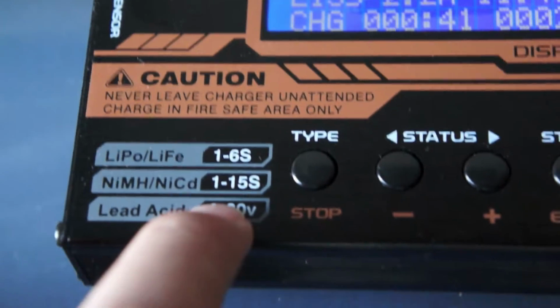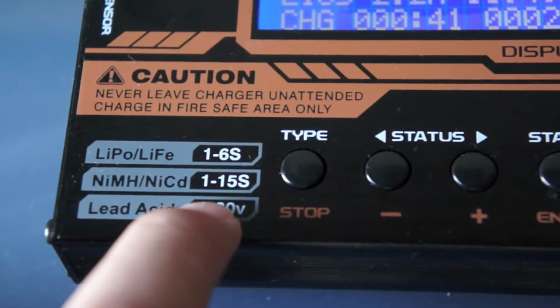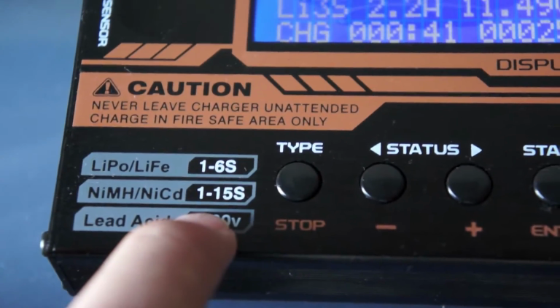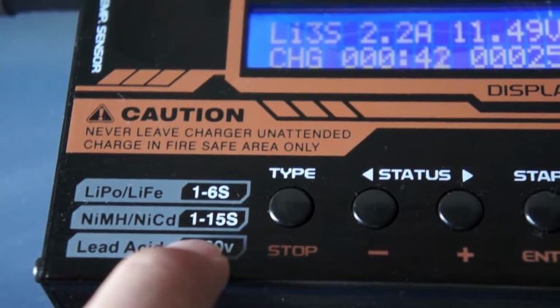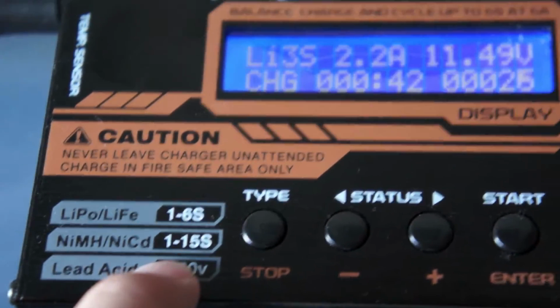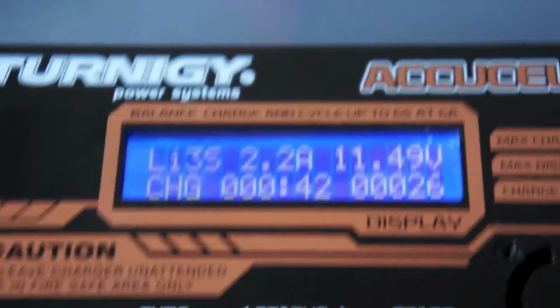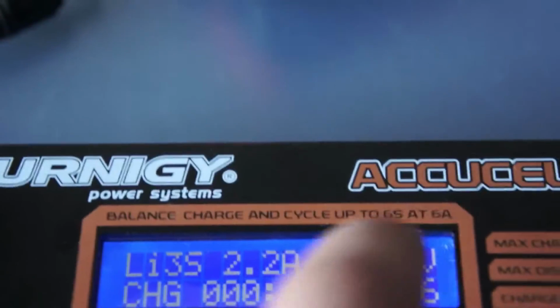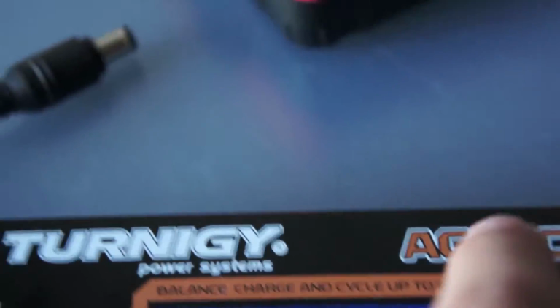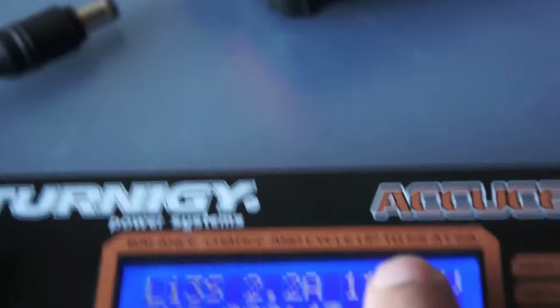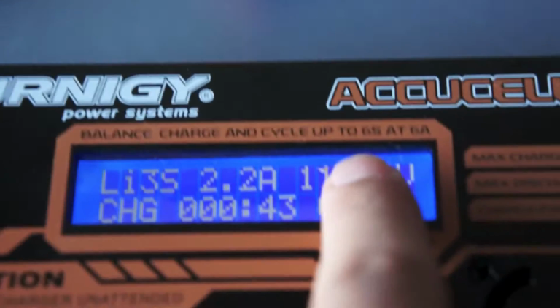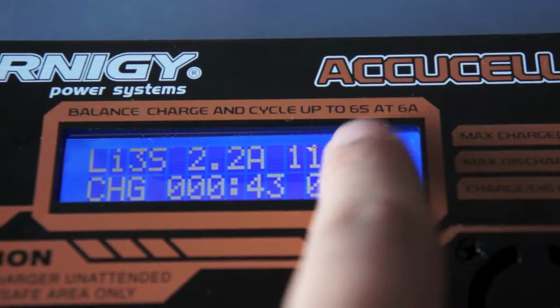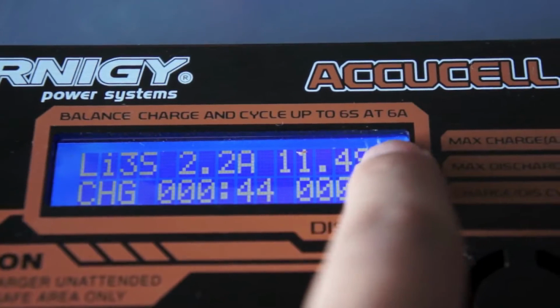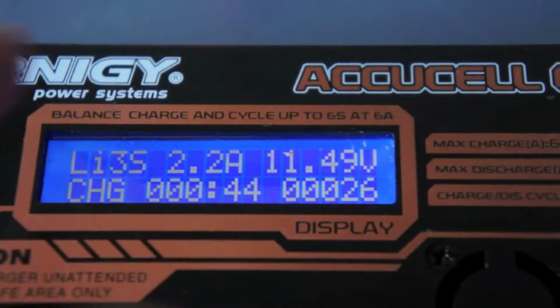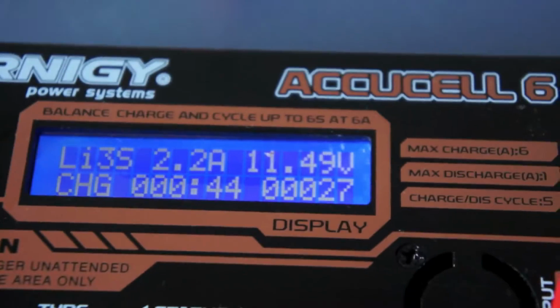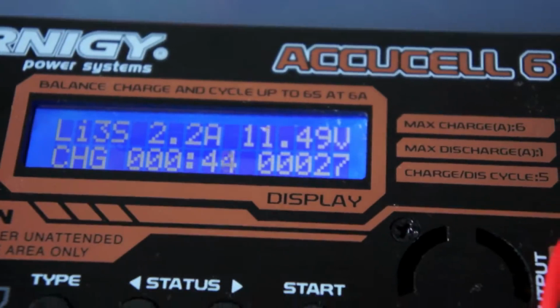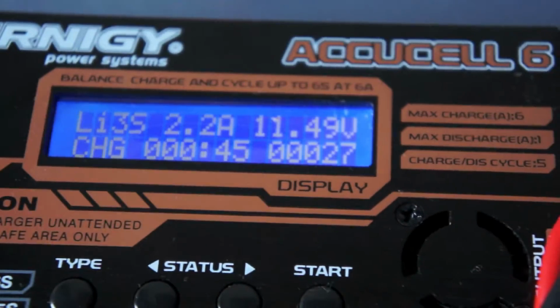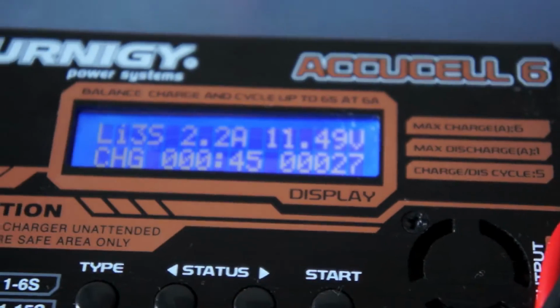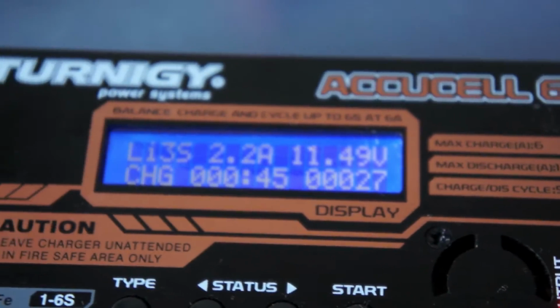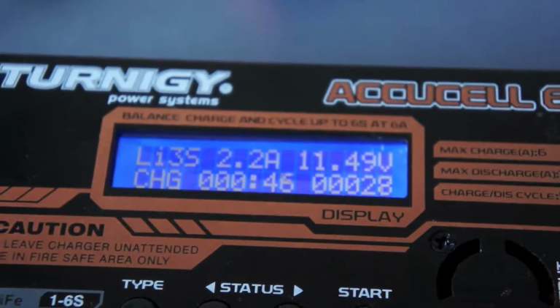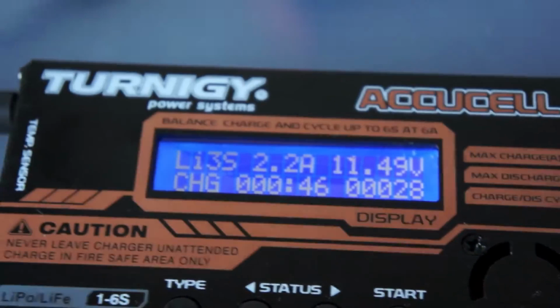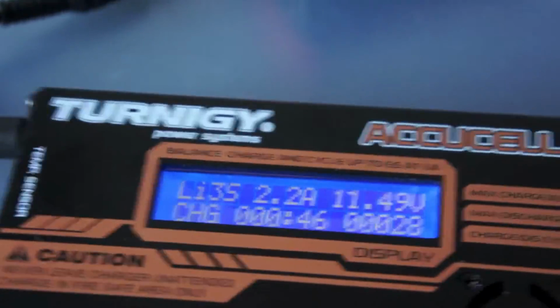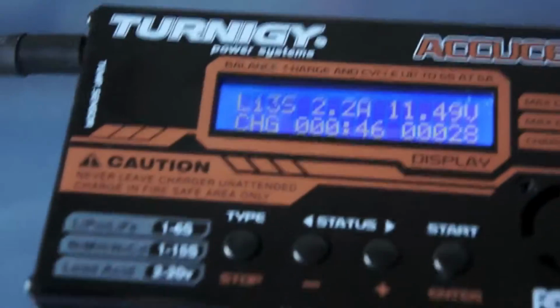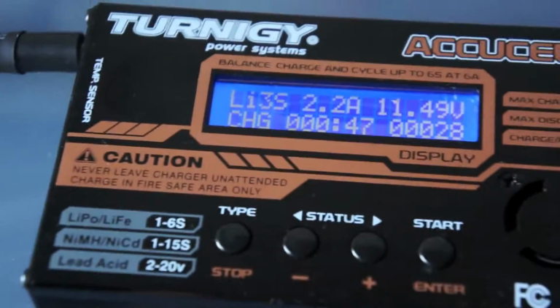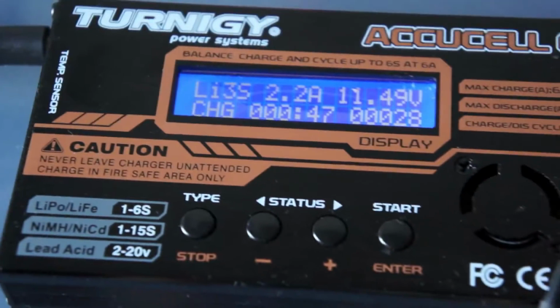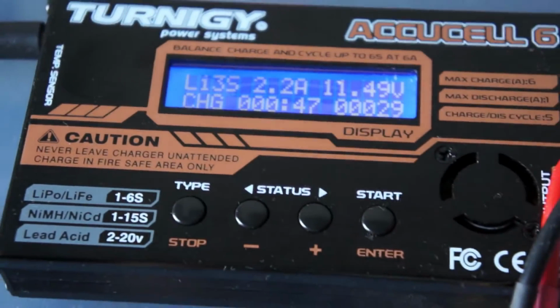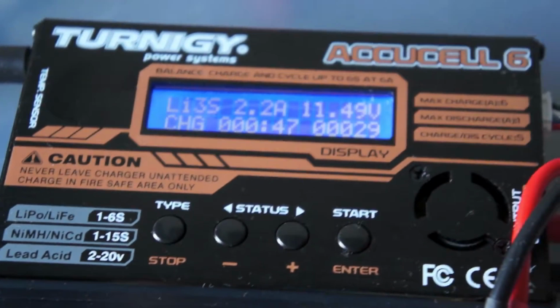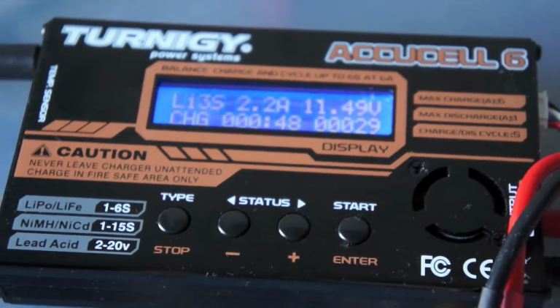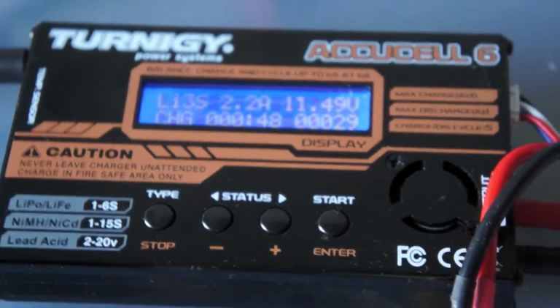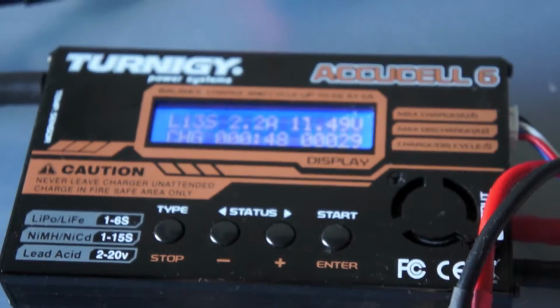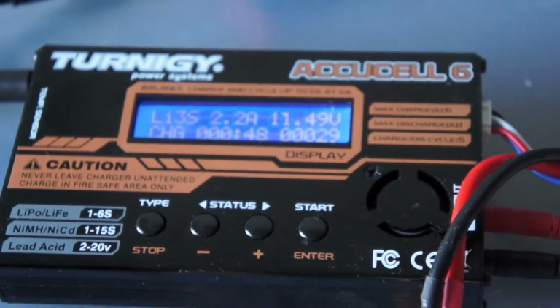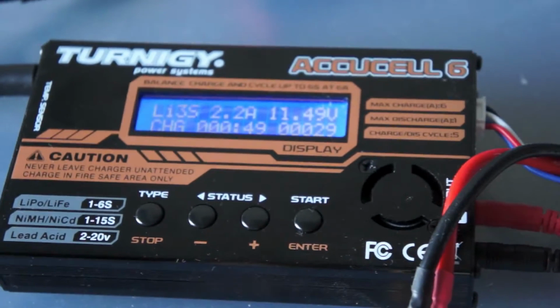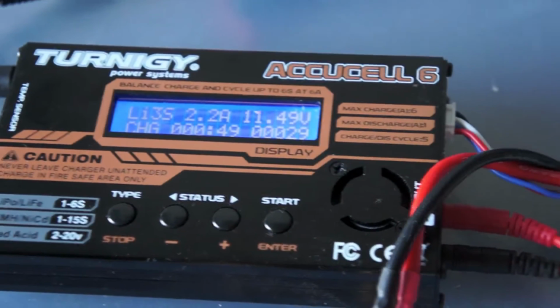This will charge at 6 amps maximum. Take care guys, thanks for watching, and I hope you enjoyed the video.